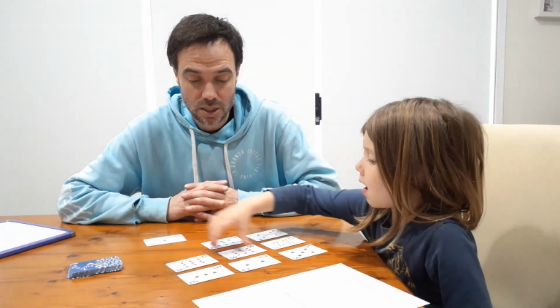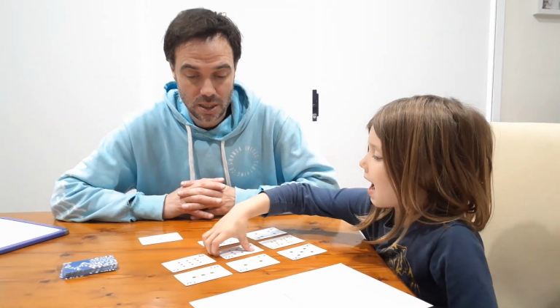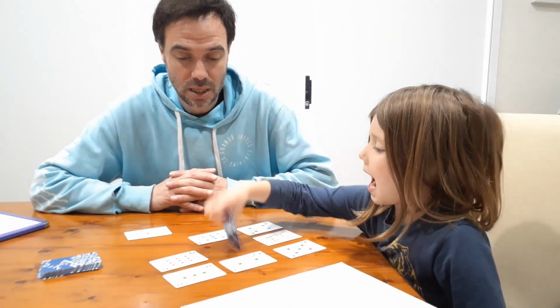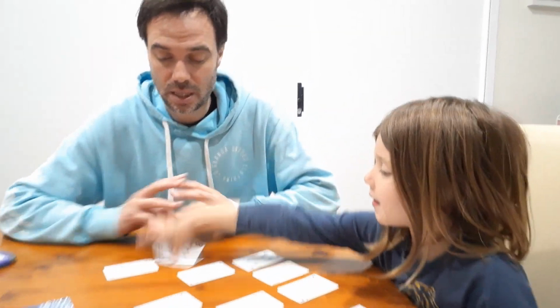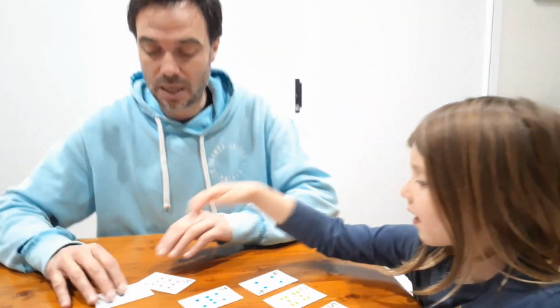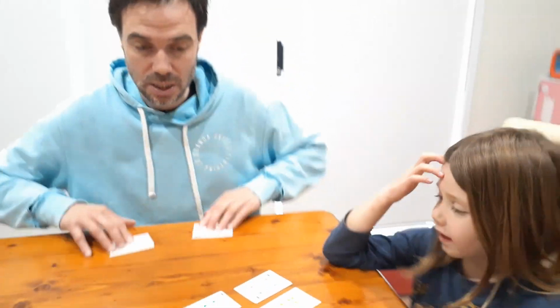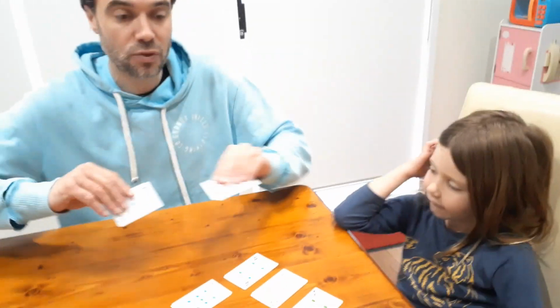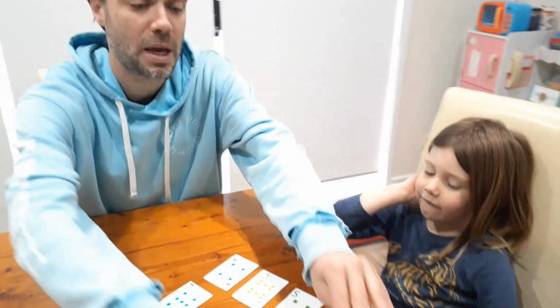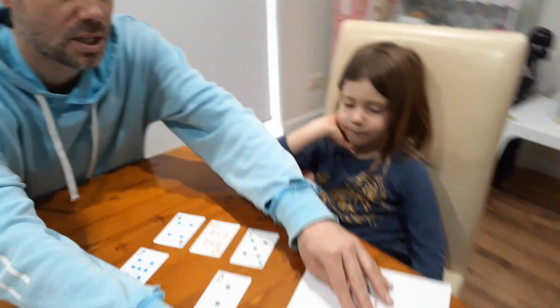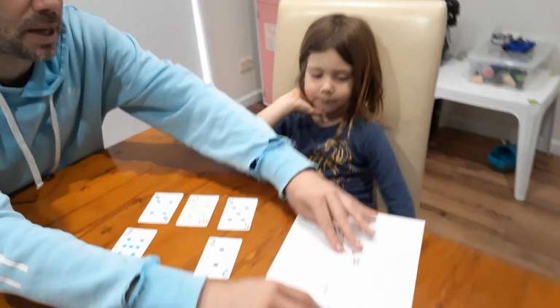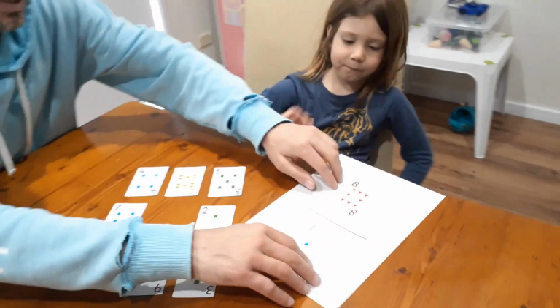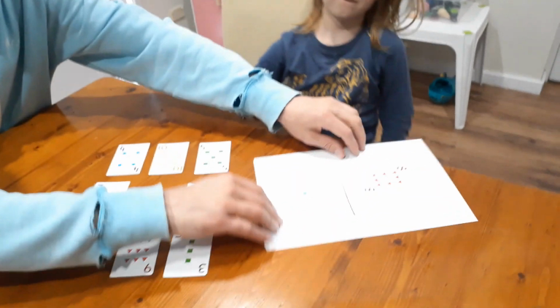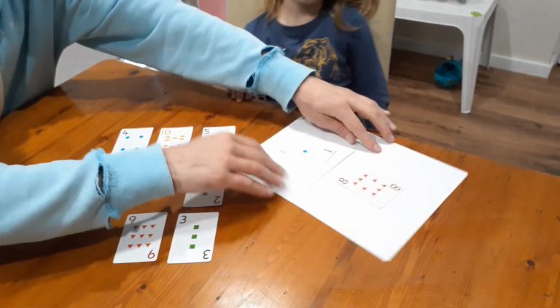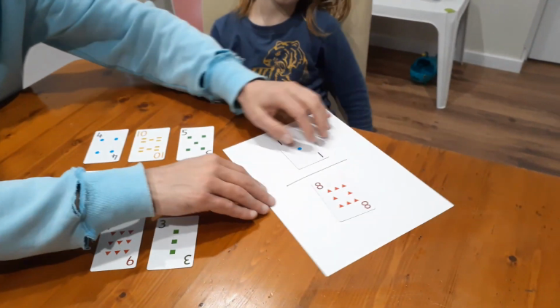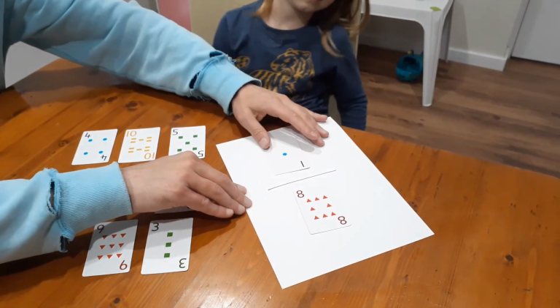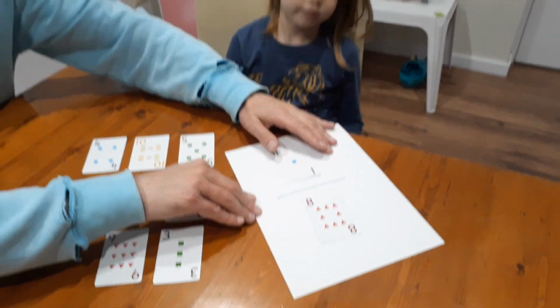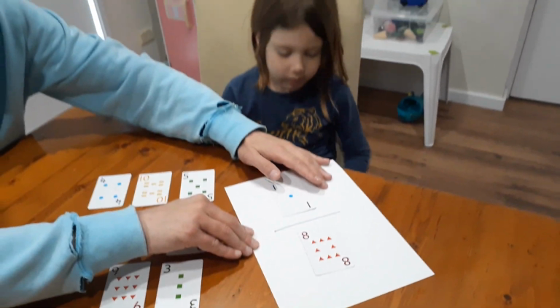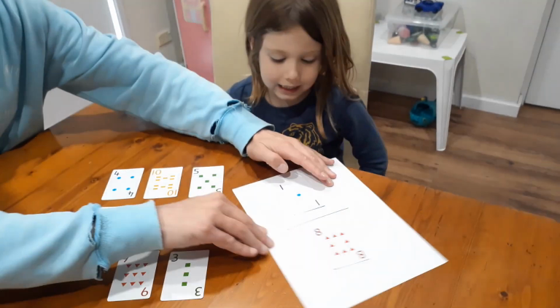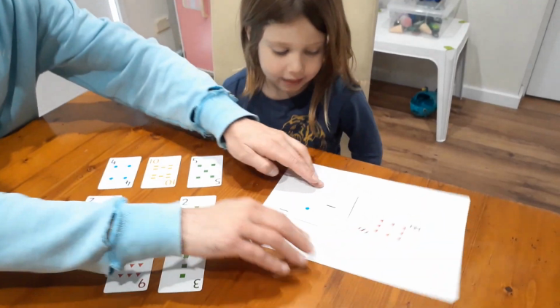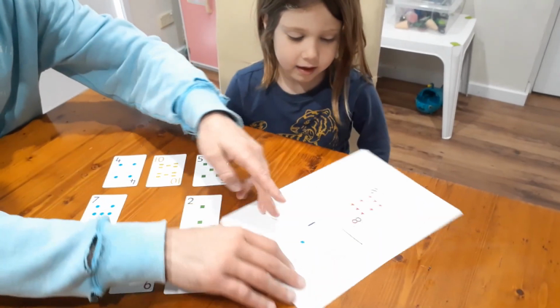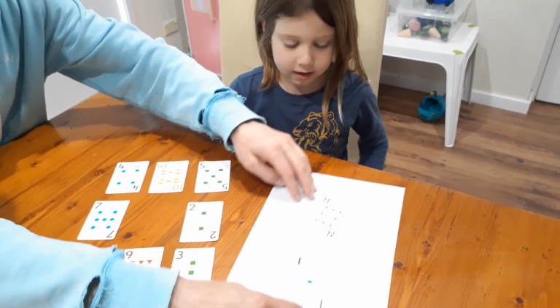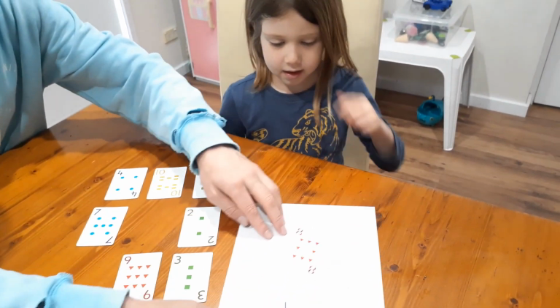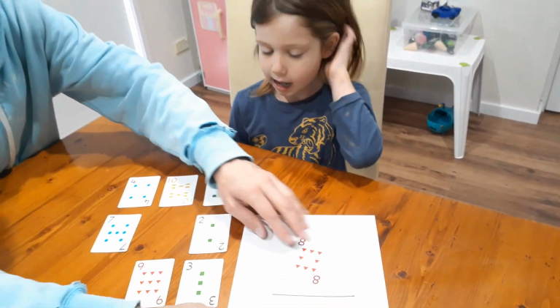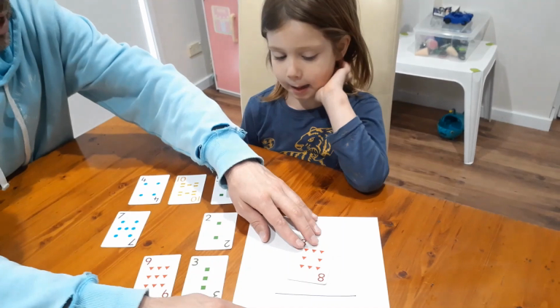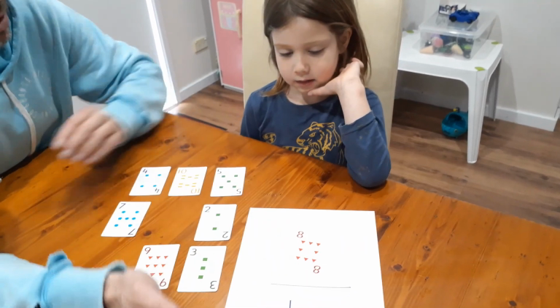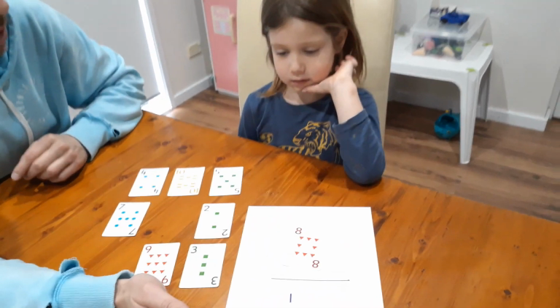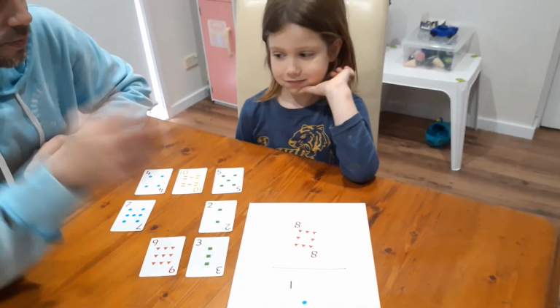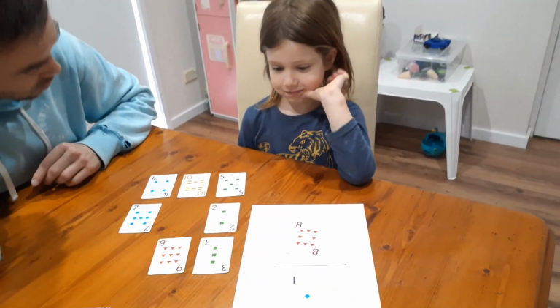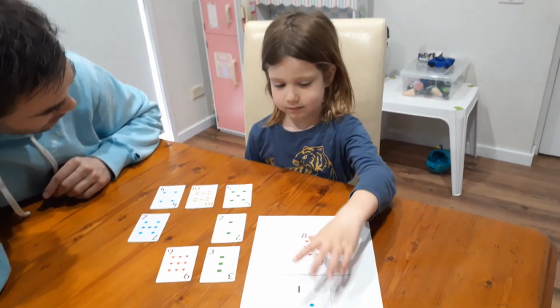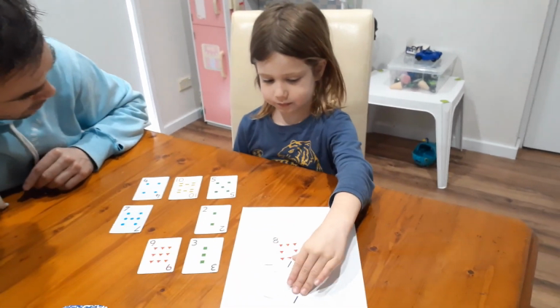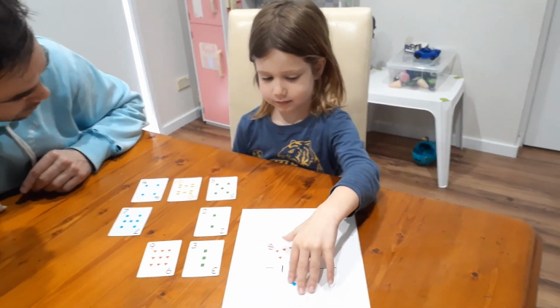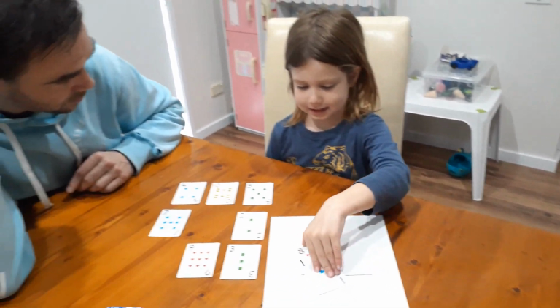Smaller than a half. So Nash picks smaller than a half and goes first with one eighth. One eighth is smaller than a half, so you can take it and keep it.